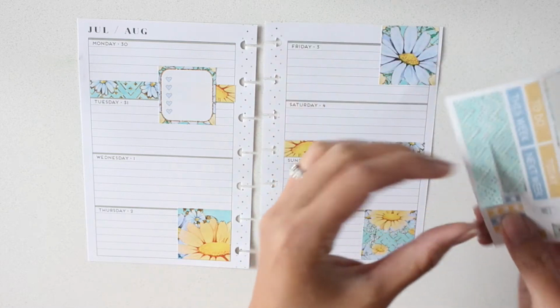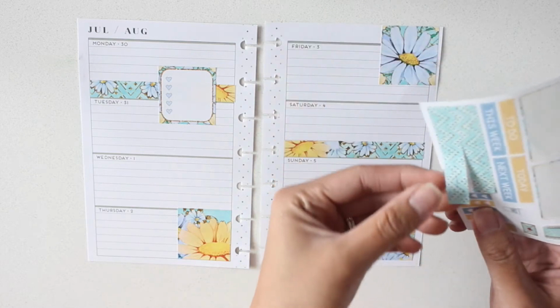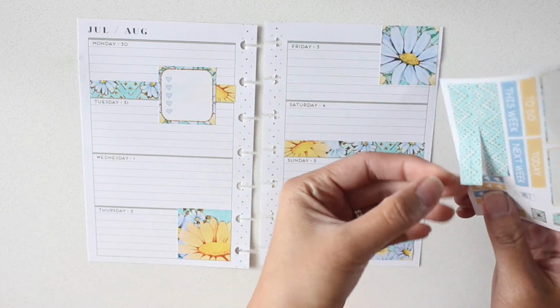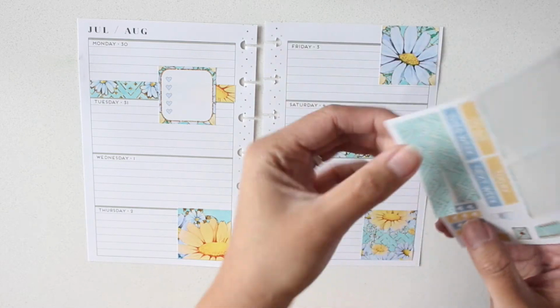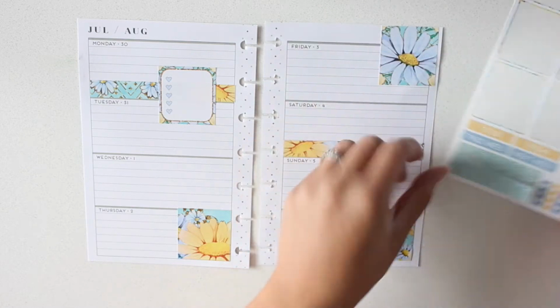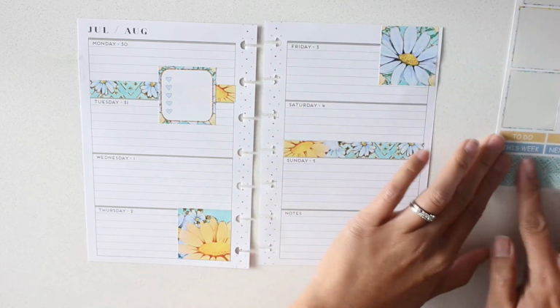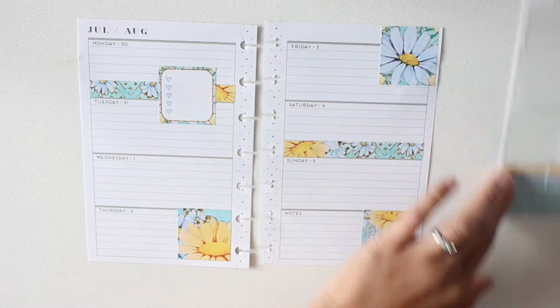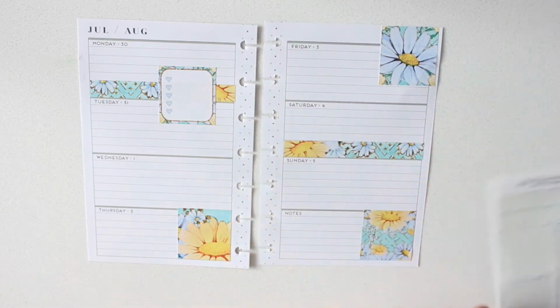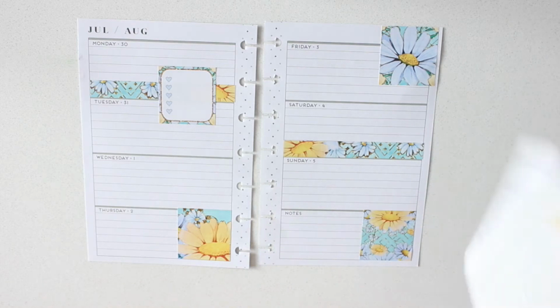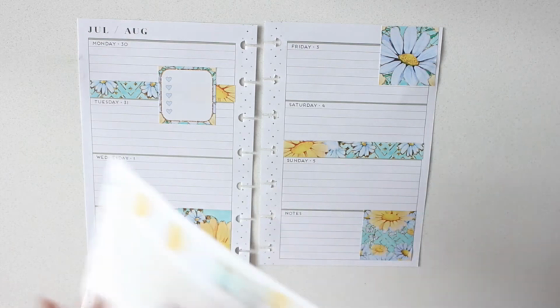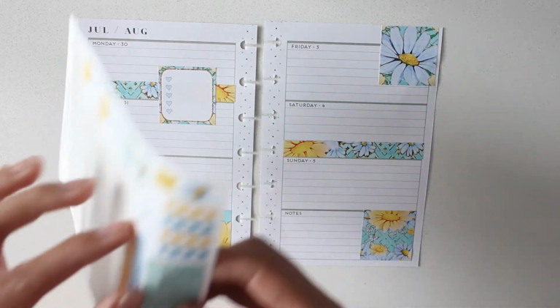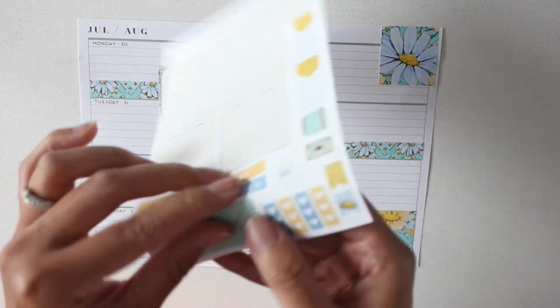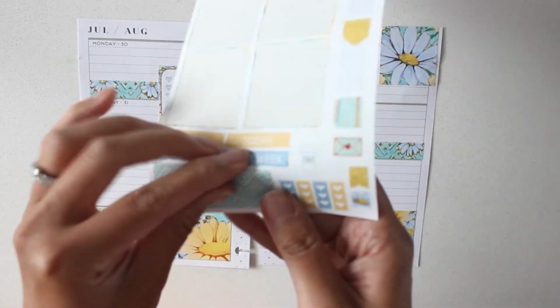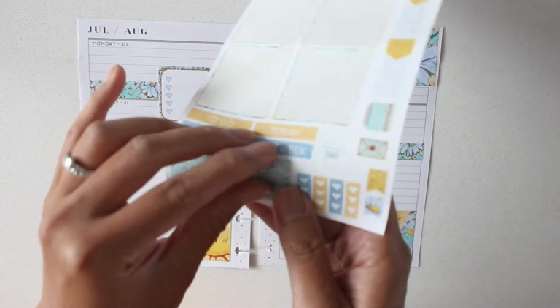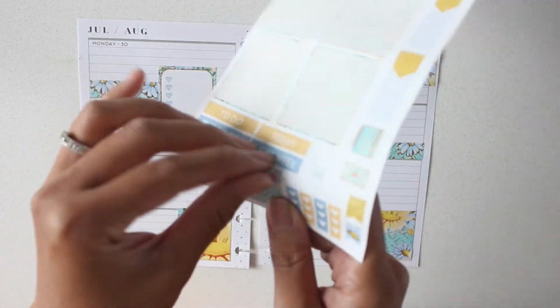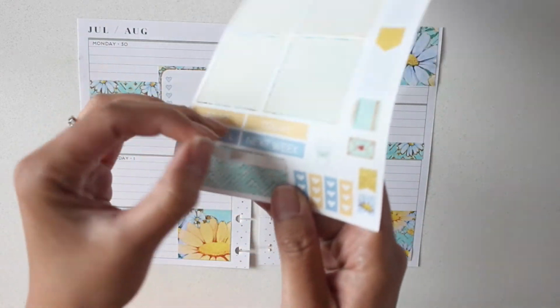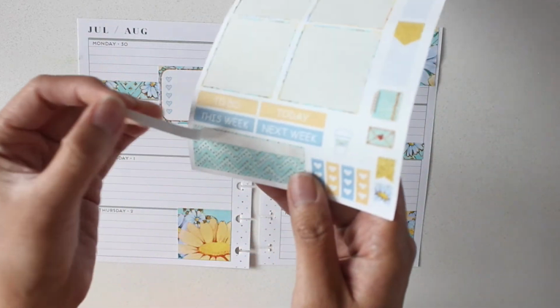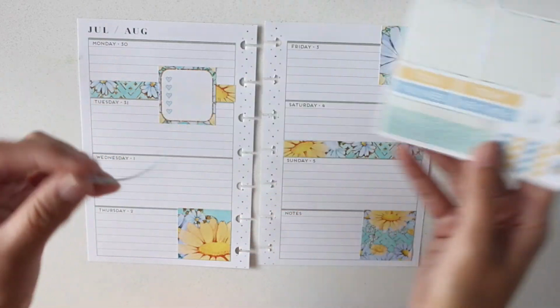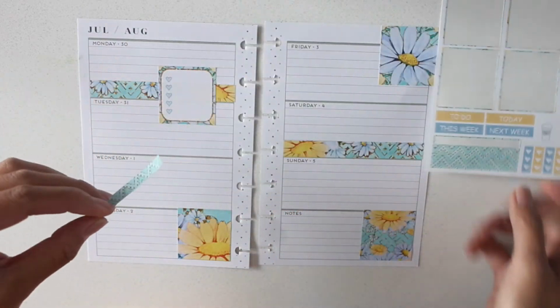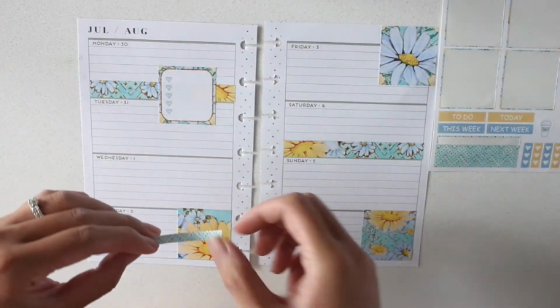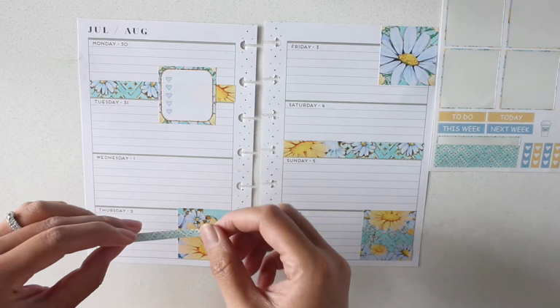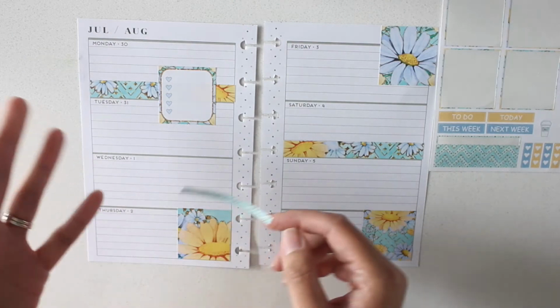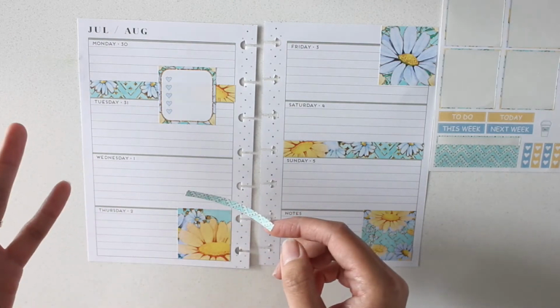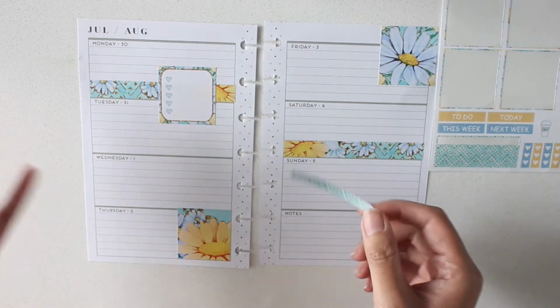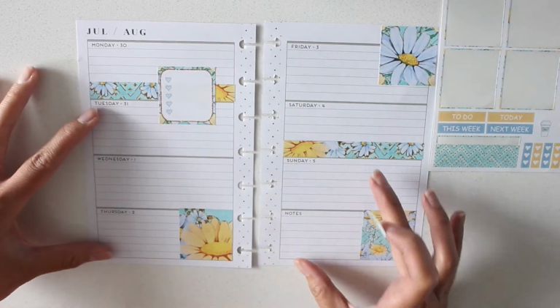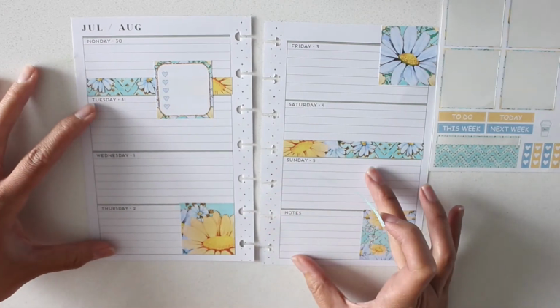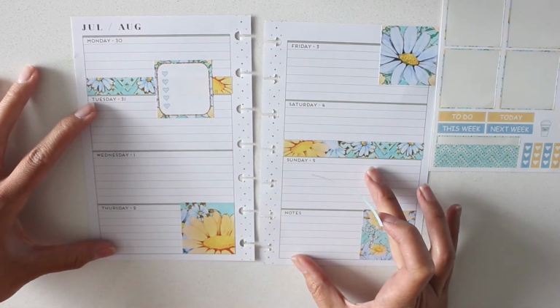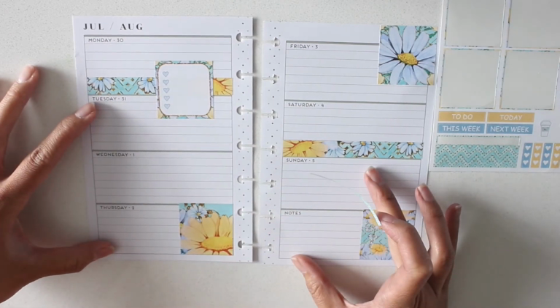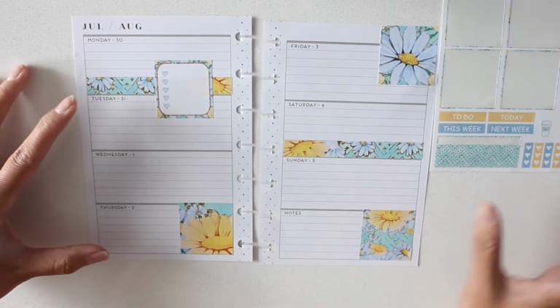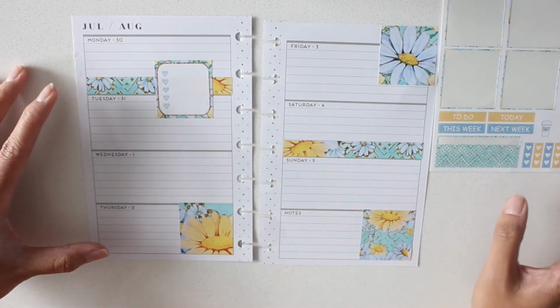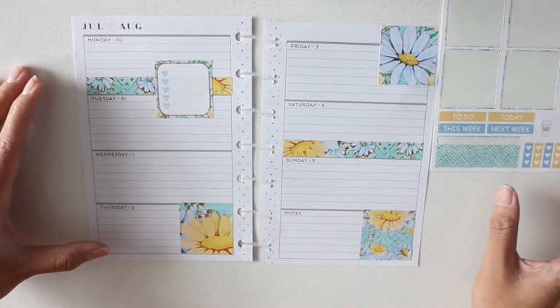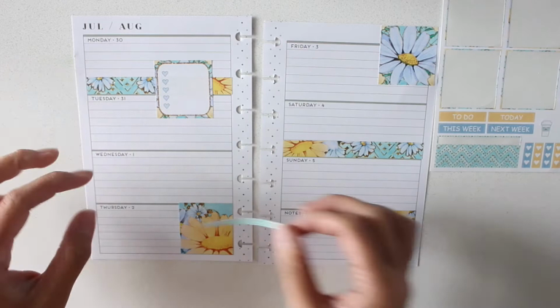Oh, cute! I did not see these — so these are like really thin ones. Cute, cute. Now I'm like, where am I gonna put them? Because I have to-do lists.